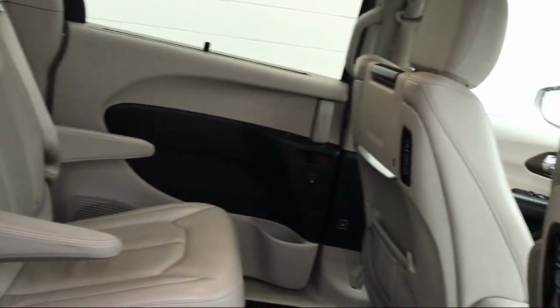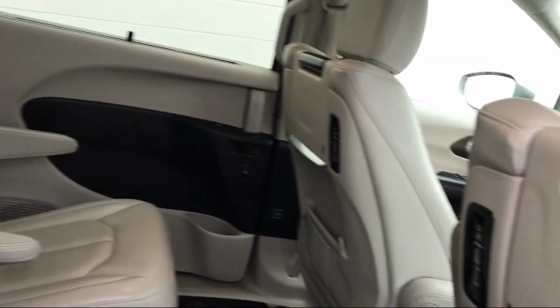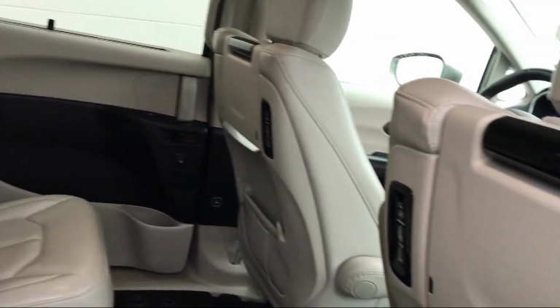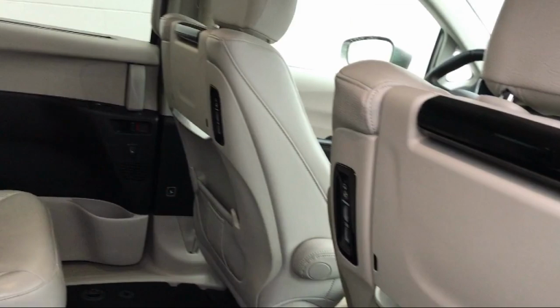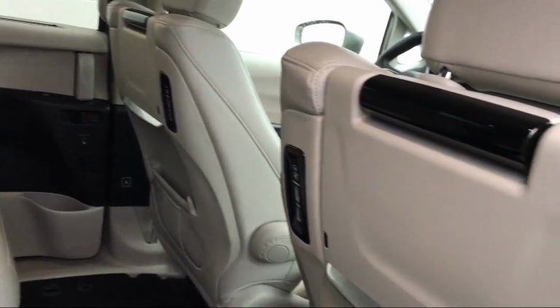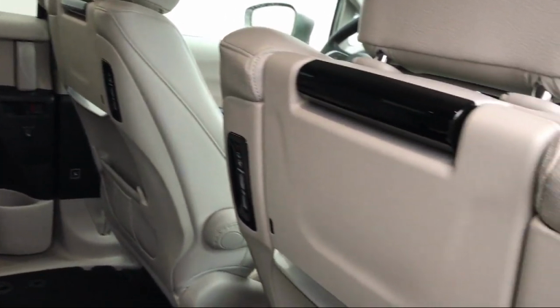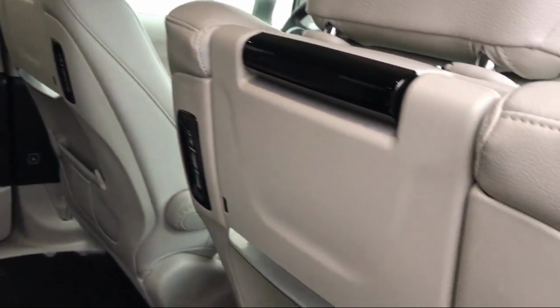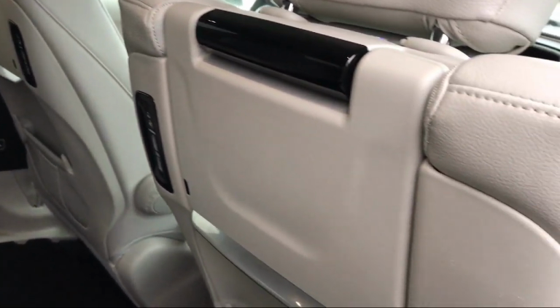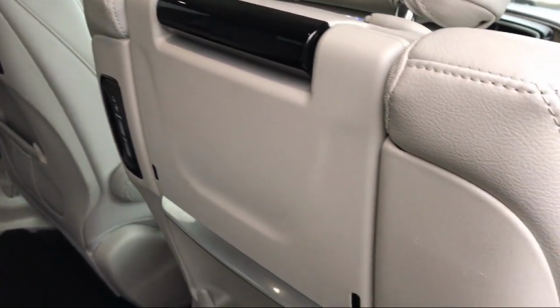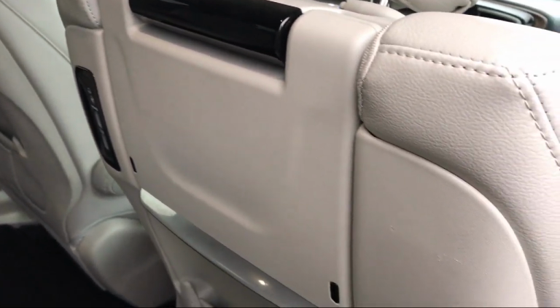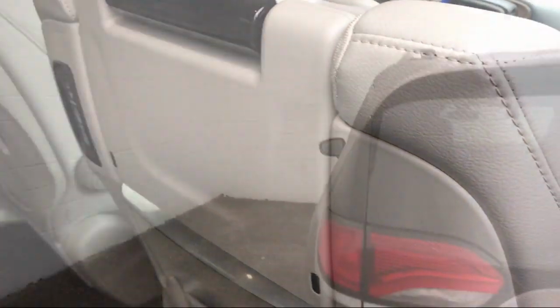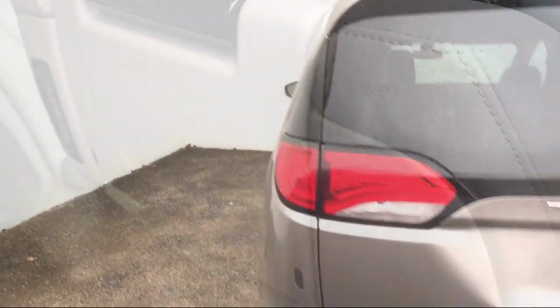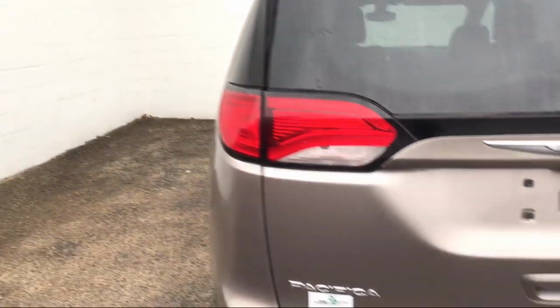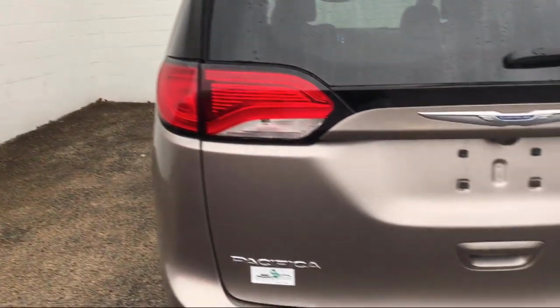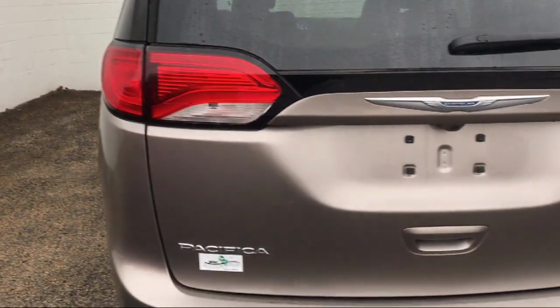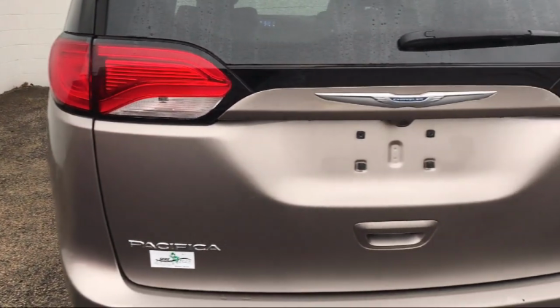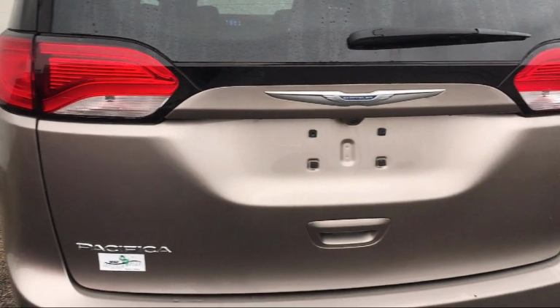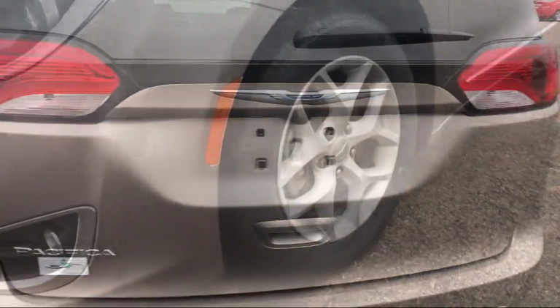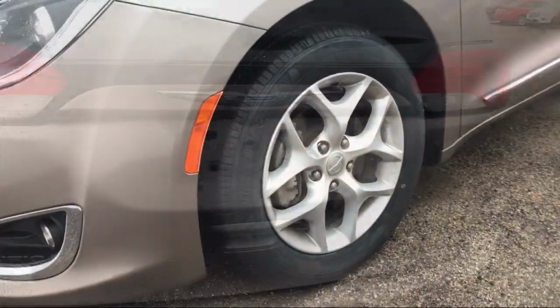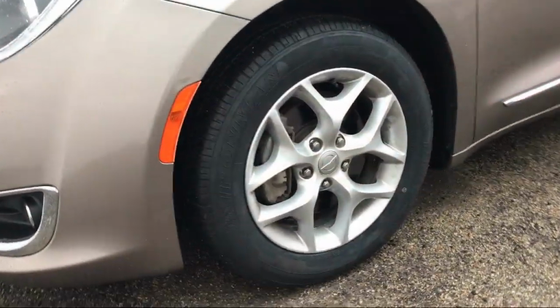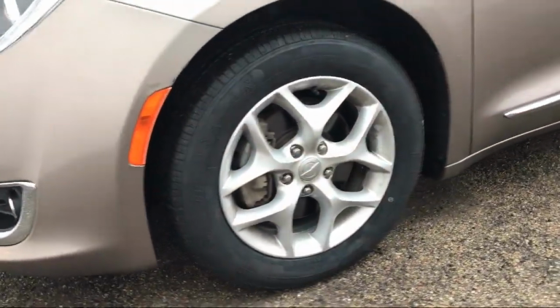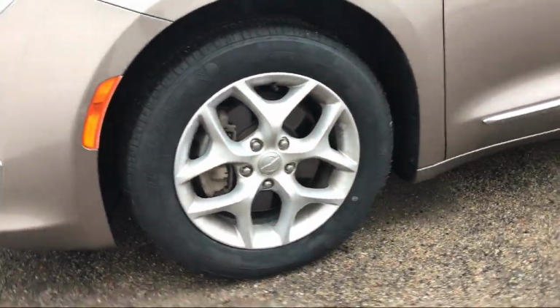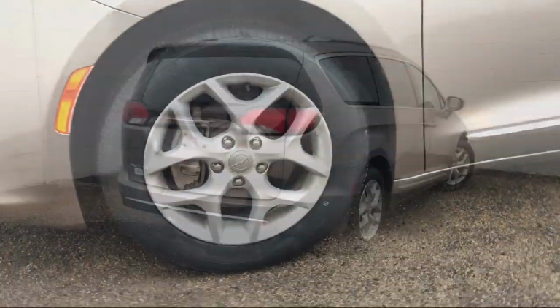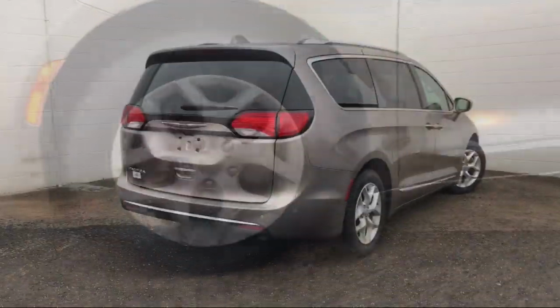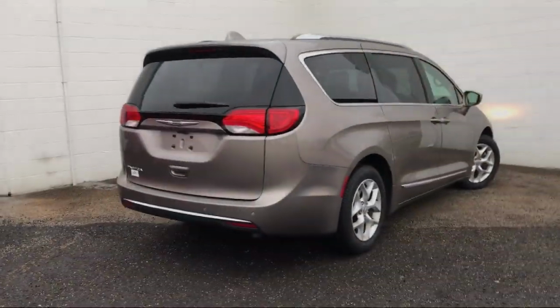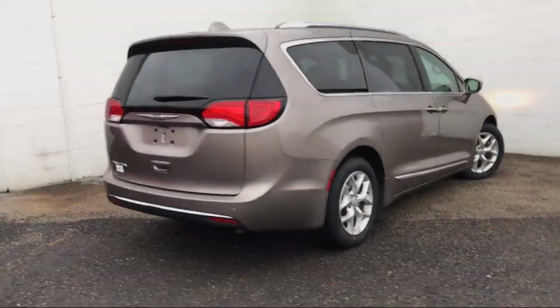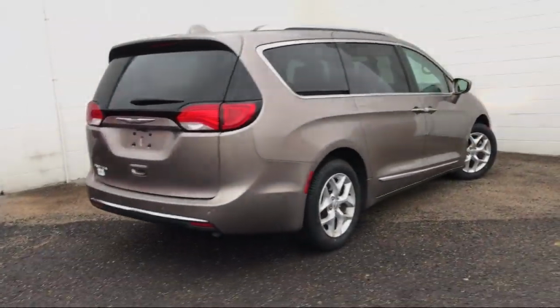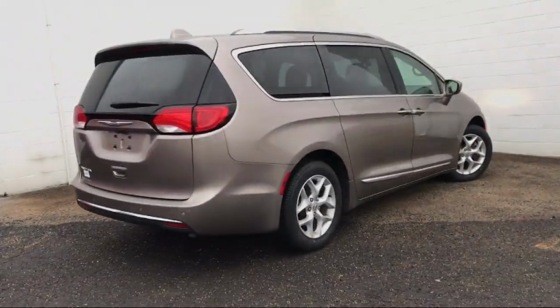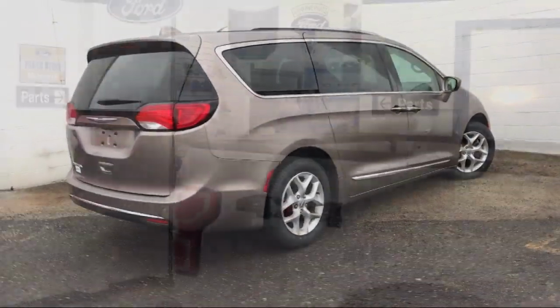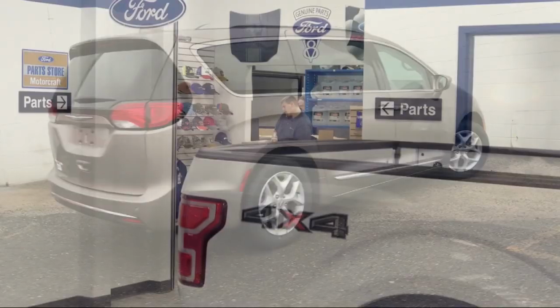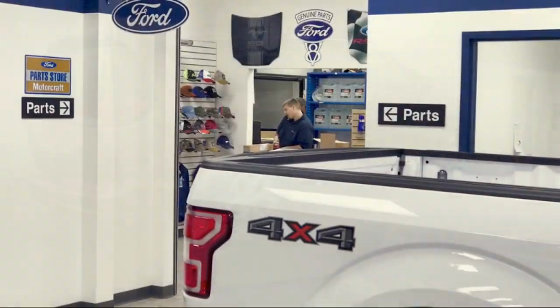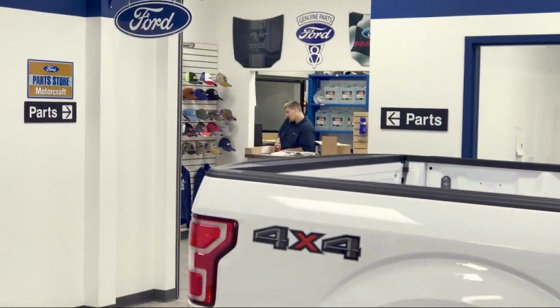Since 1984, family-owned Mike Murphy Ford has been proudly serving our community. We watch the competition and market conditions daily and reprice our inventory accordingly, because we get it — price sells cars.